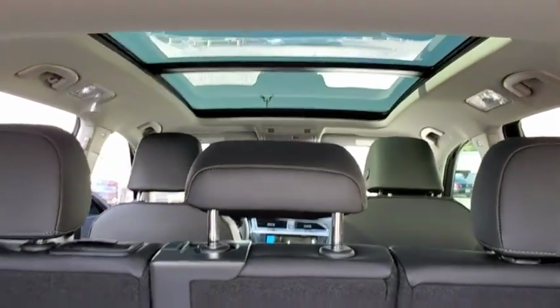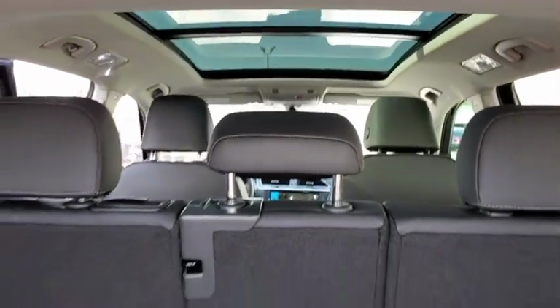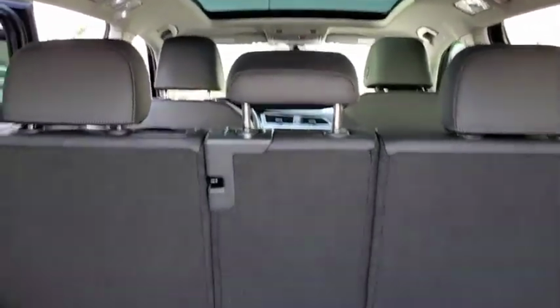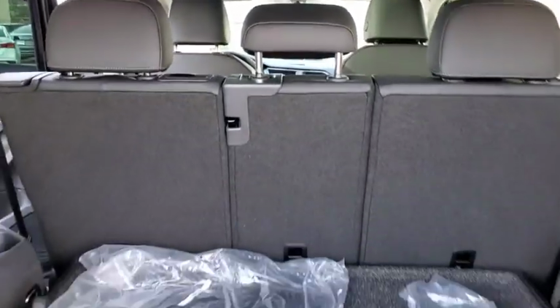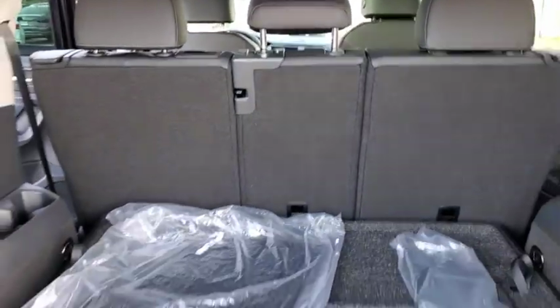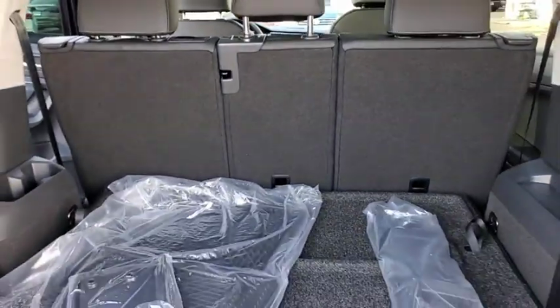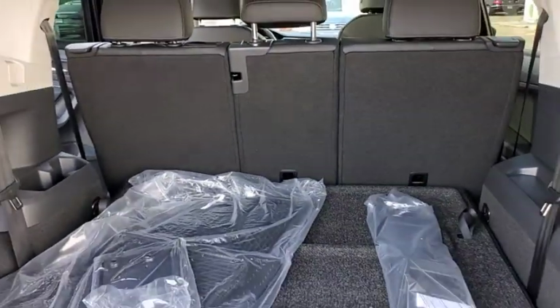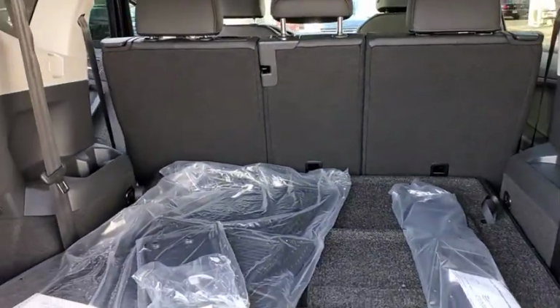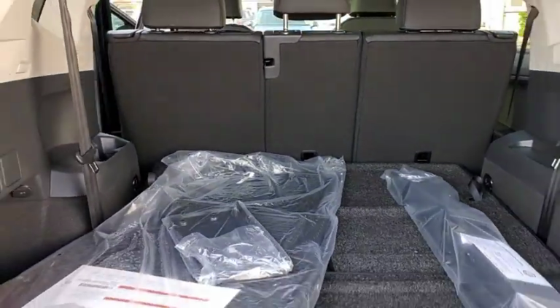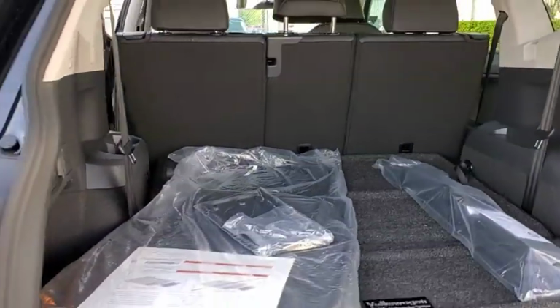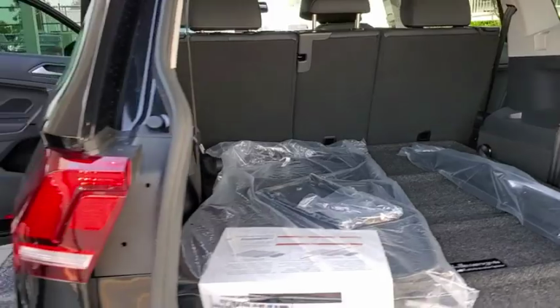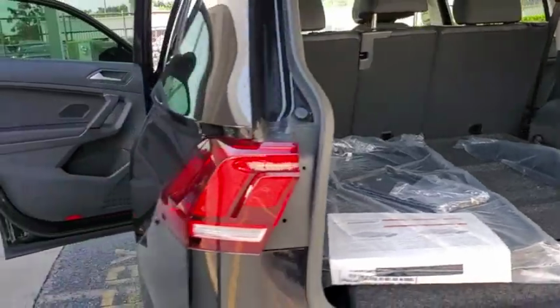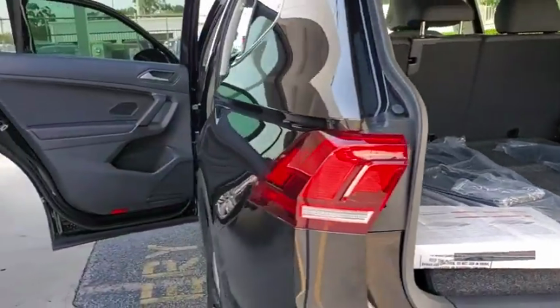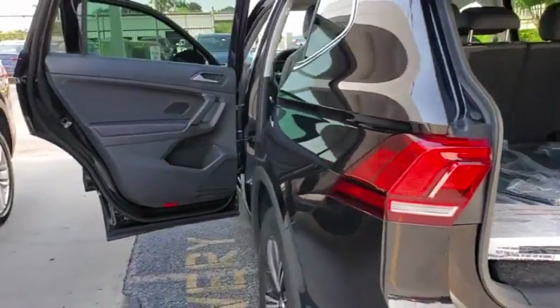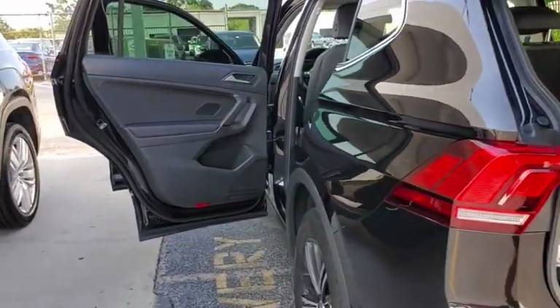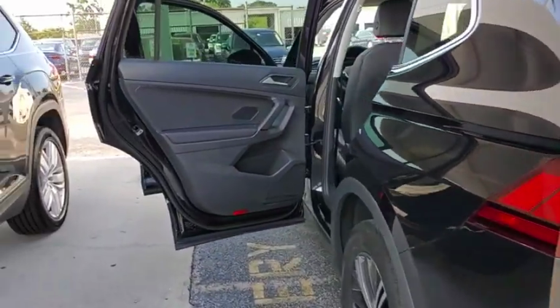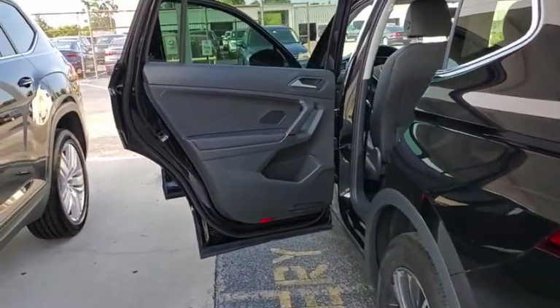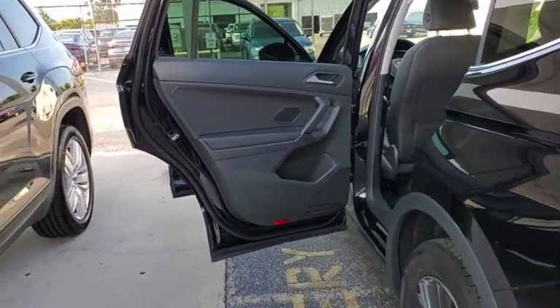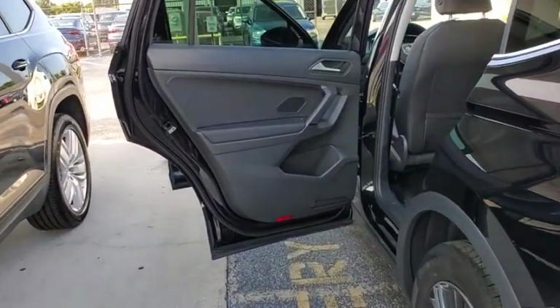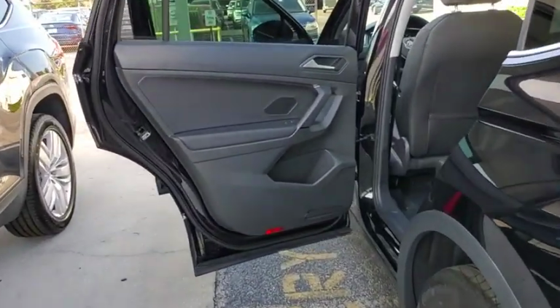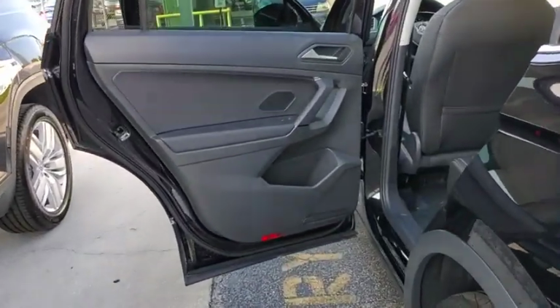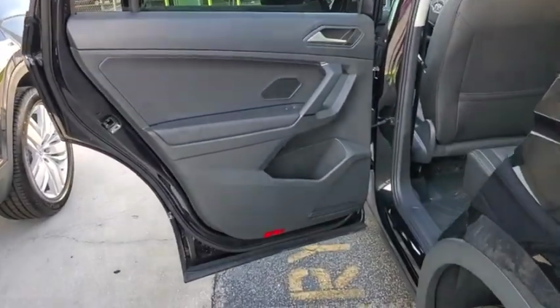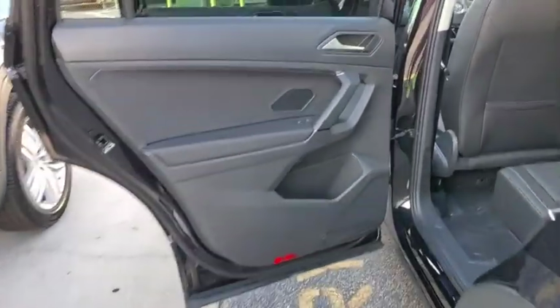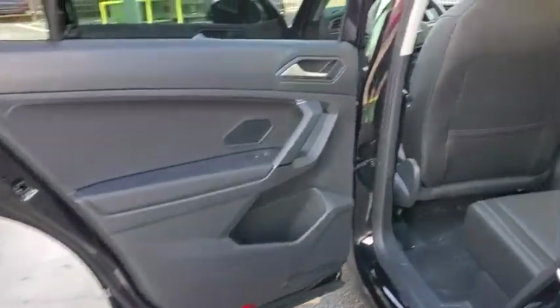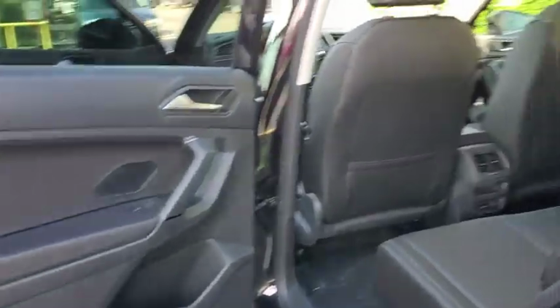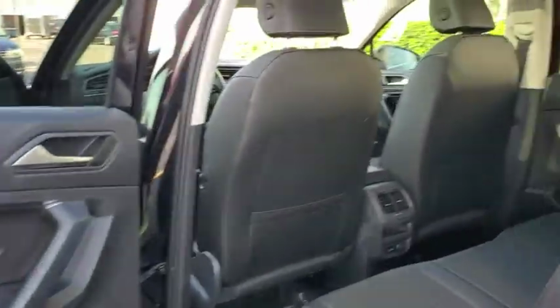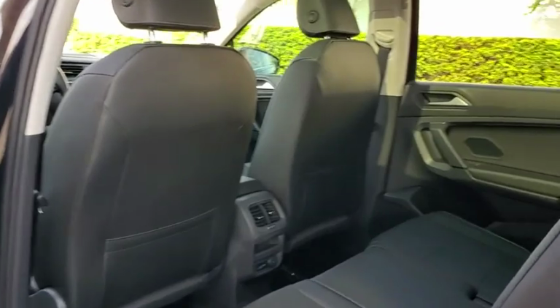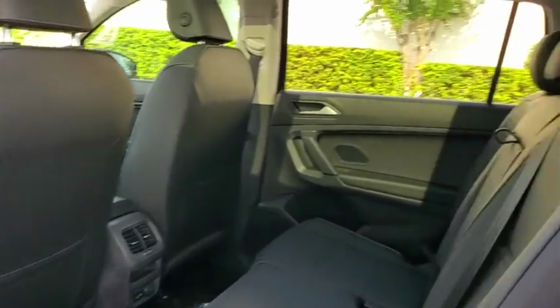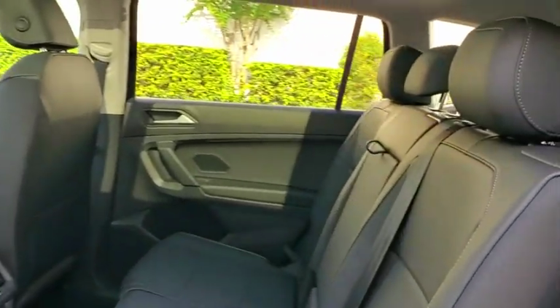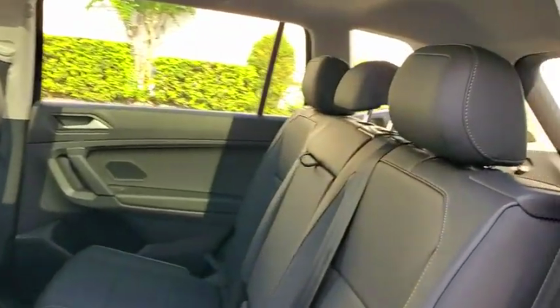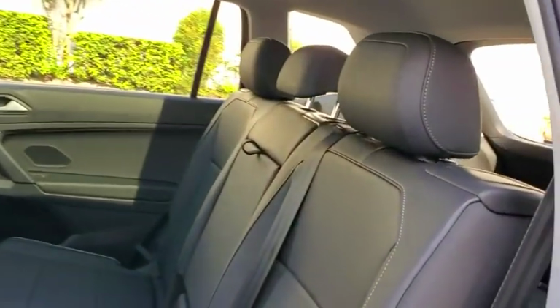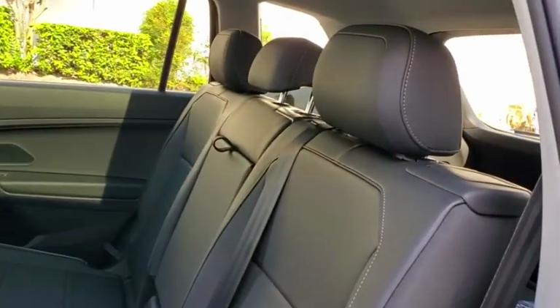Bluetooth, leather-wrapped steering wheel, power steering, adjustable steering wheel, aluminum wheels, cruise control, keyless start, floor mats, four-wheel disc brakes, and climate control.